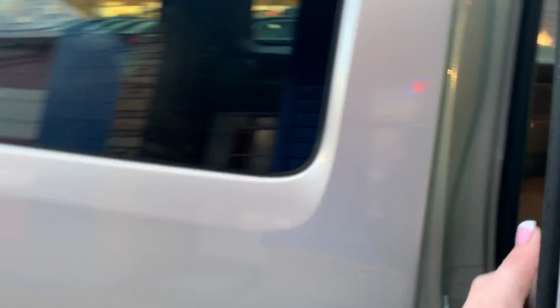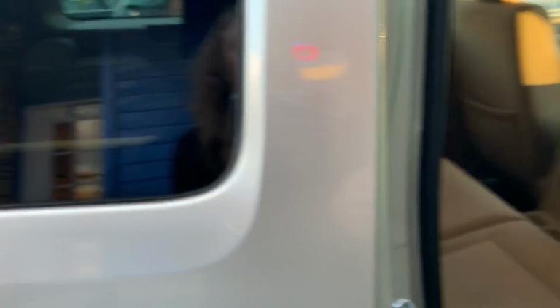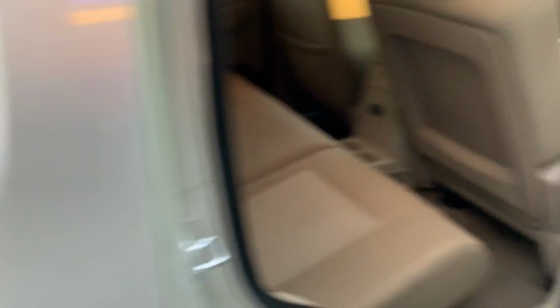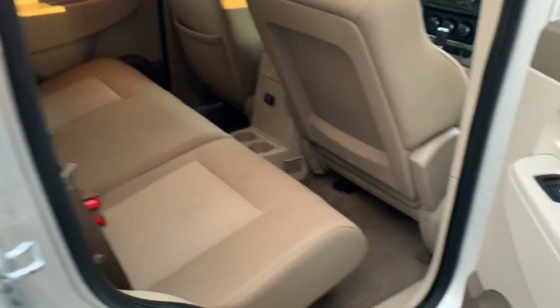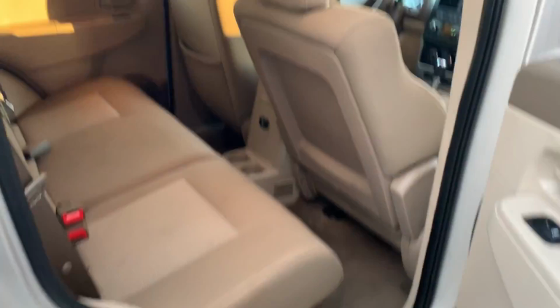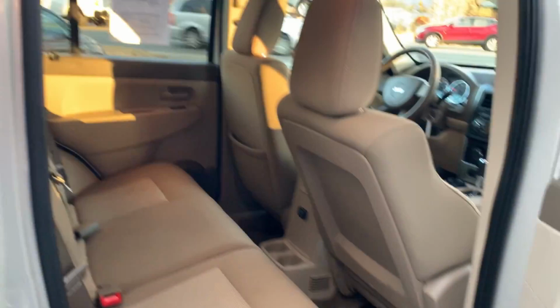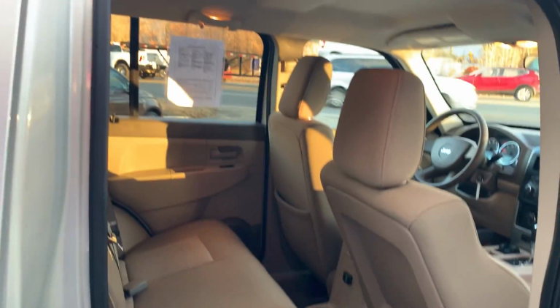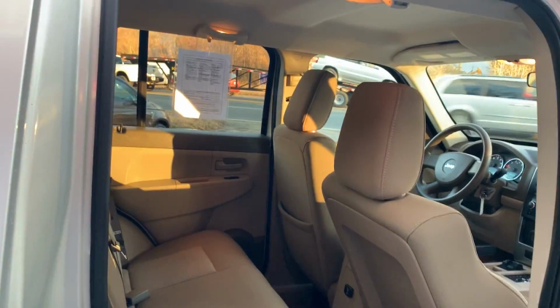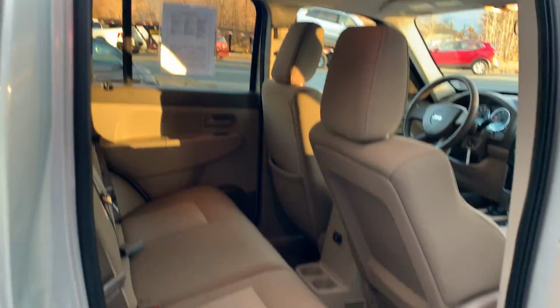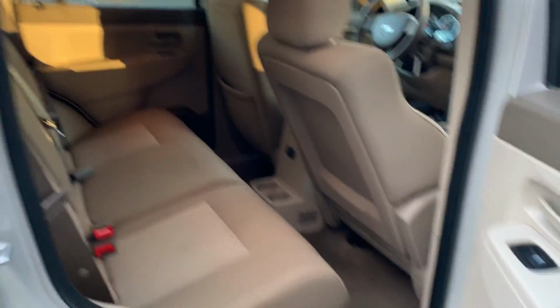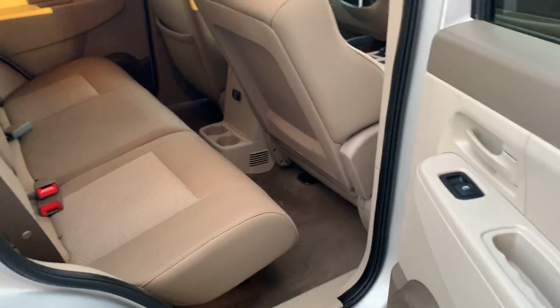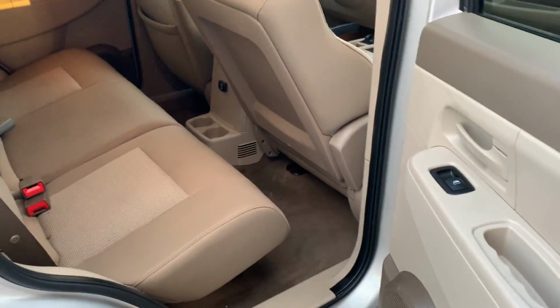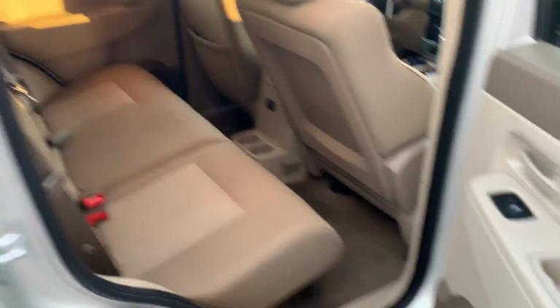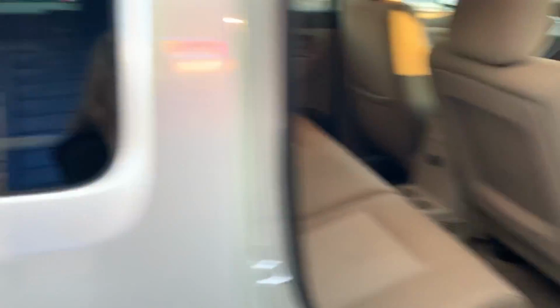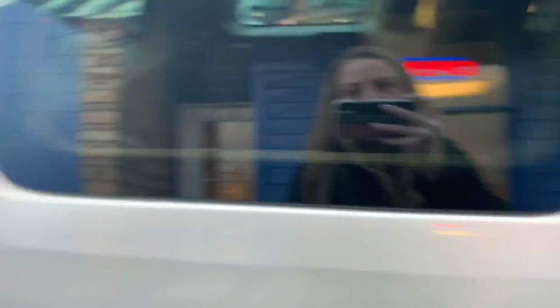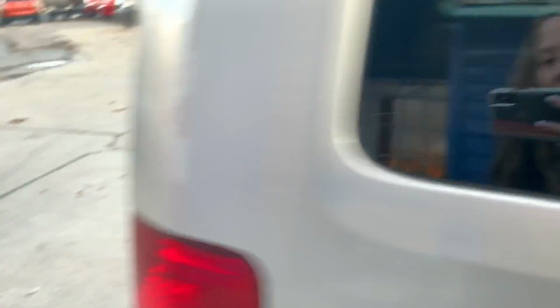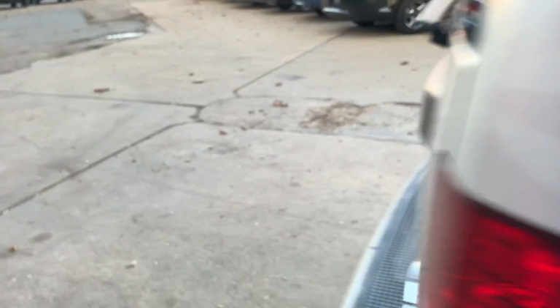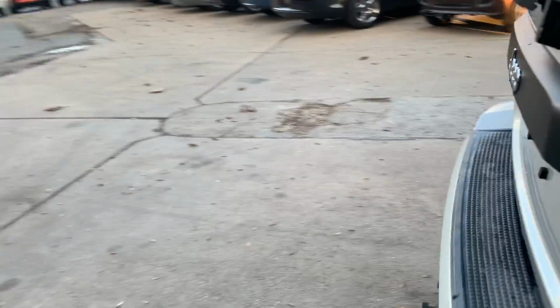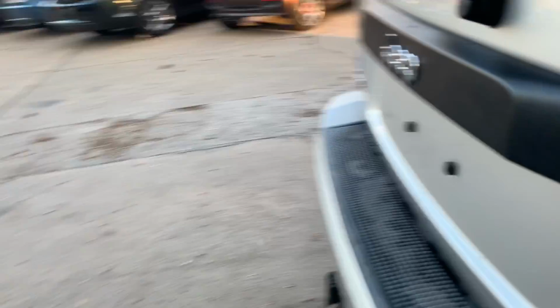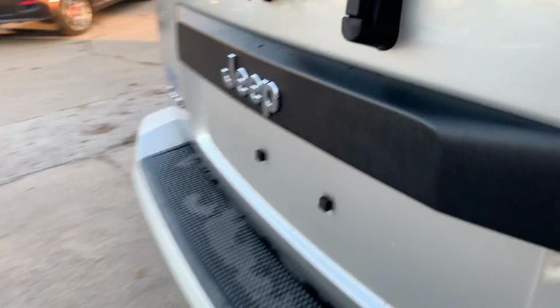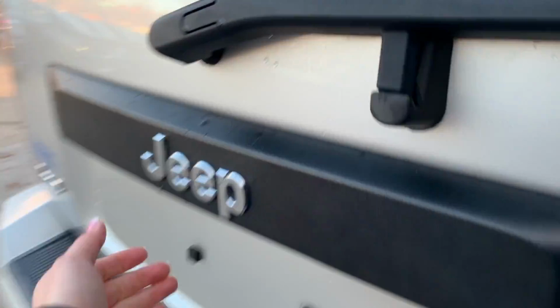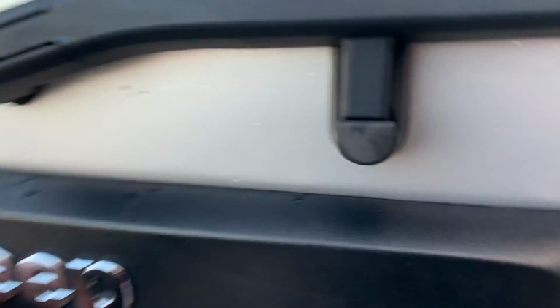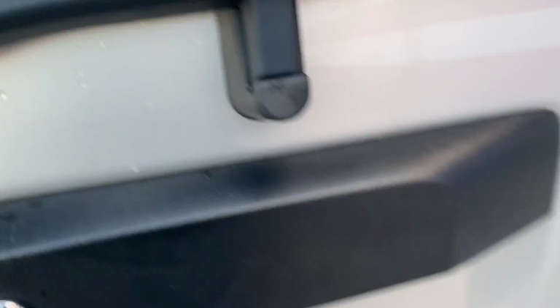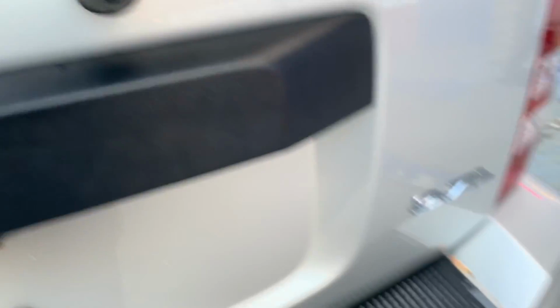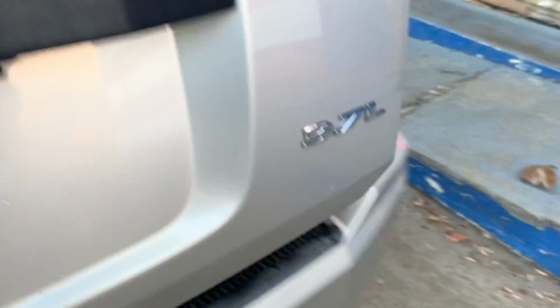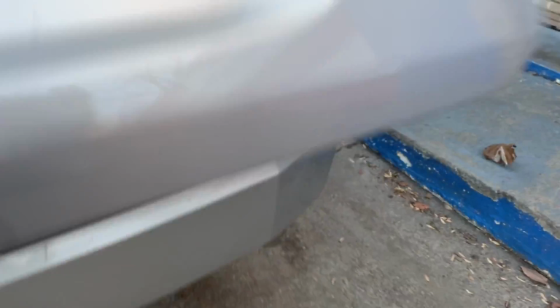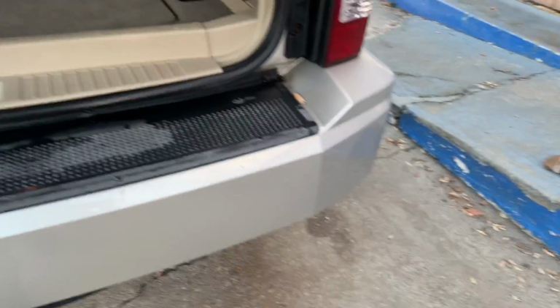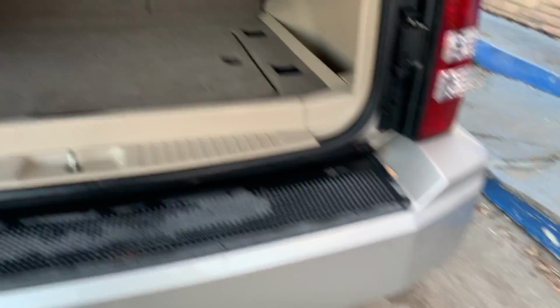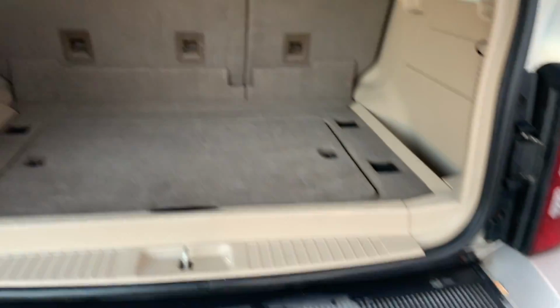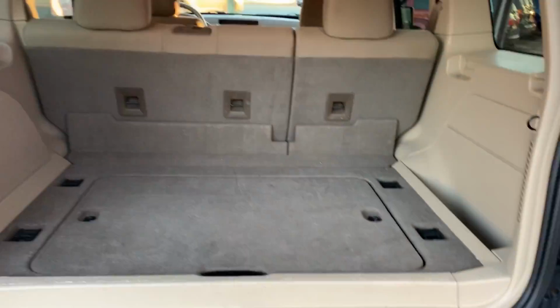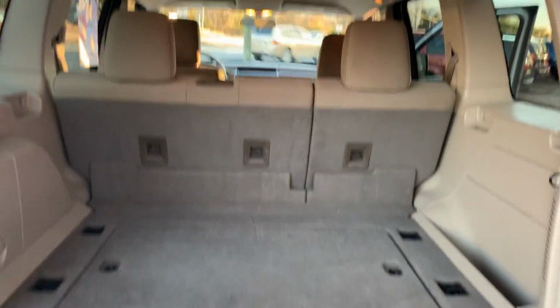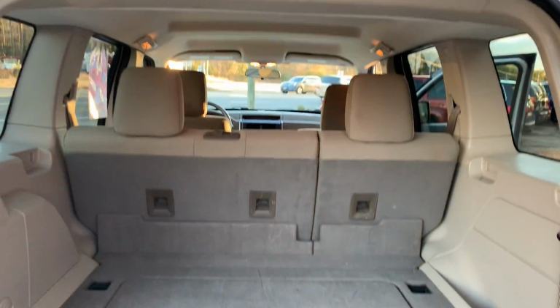It is four-wheel drive, so perfect for the snow that we're supposed to be getting this weekend. Check all that space out.